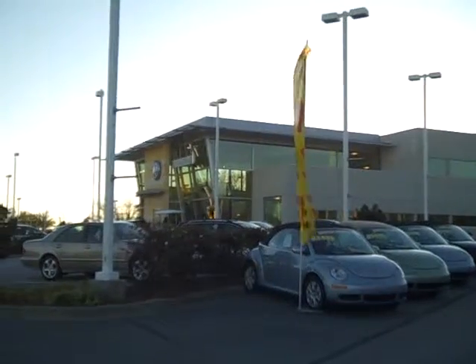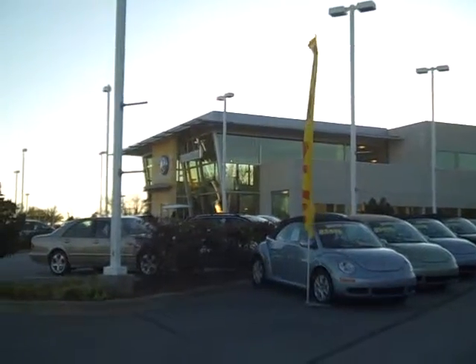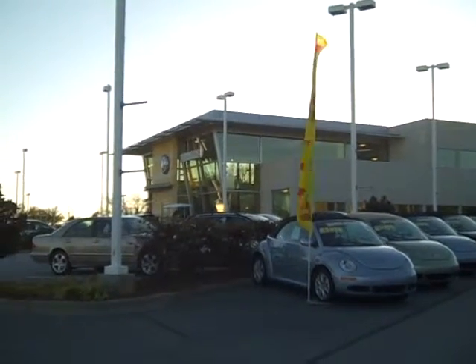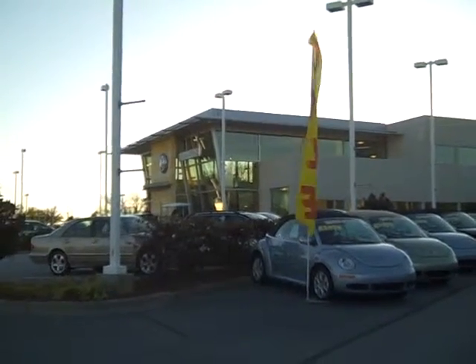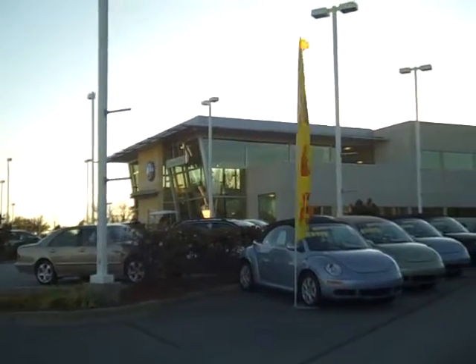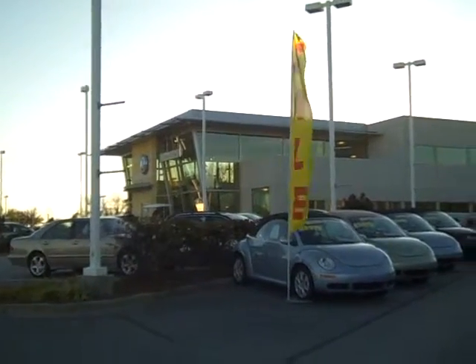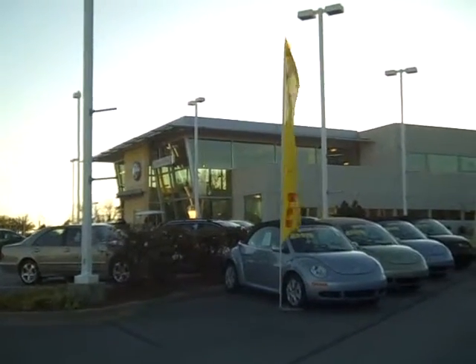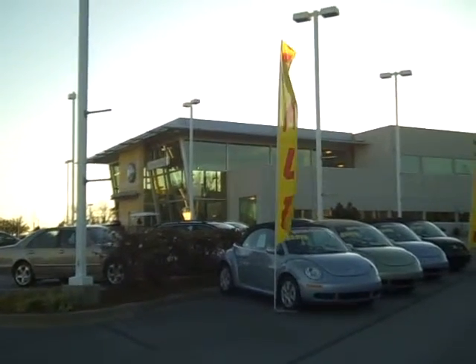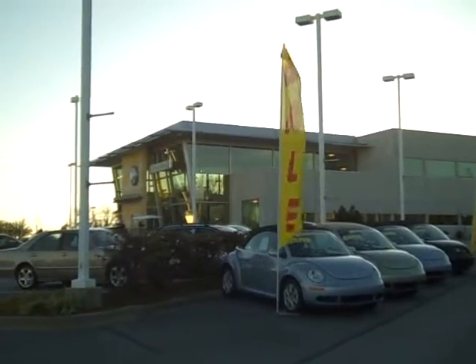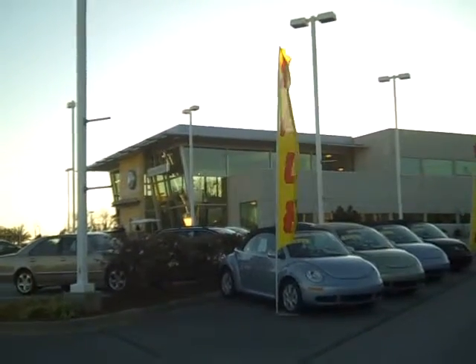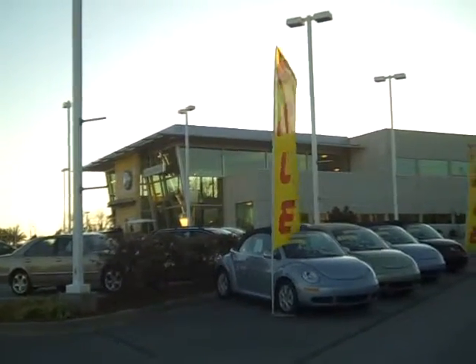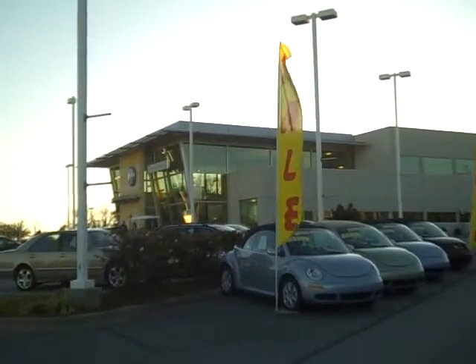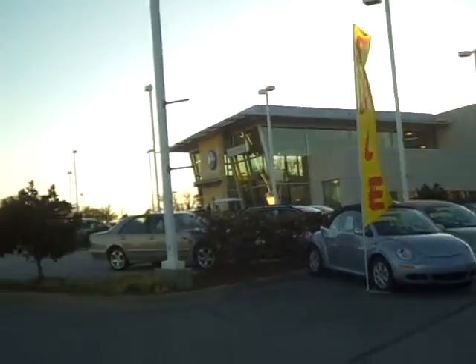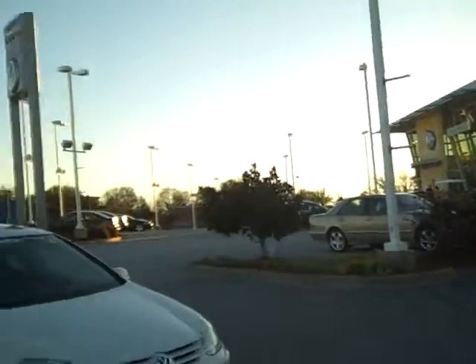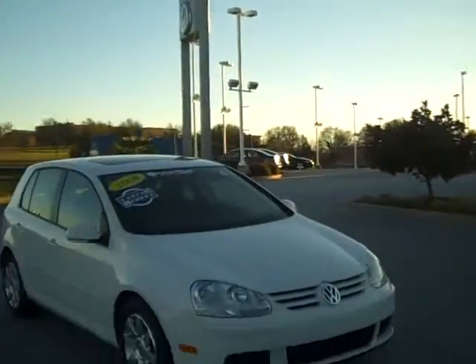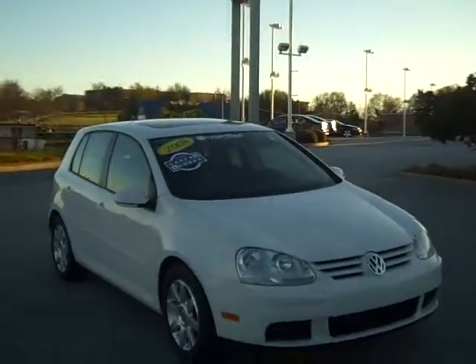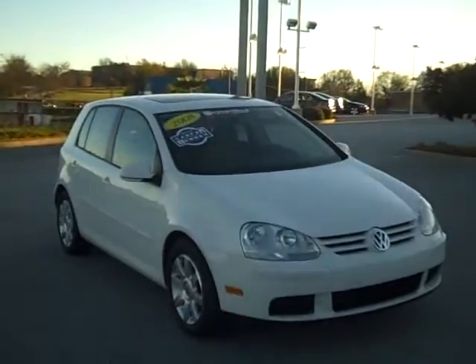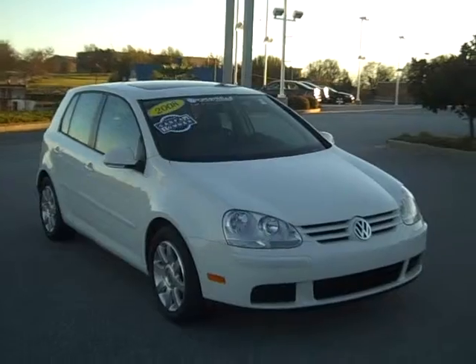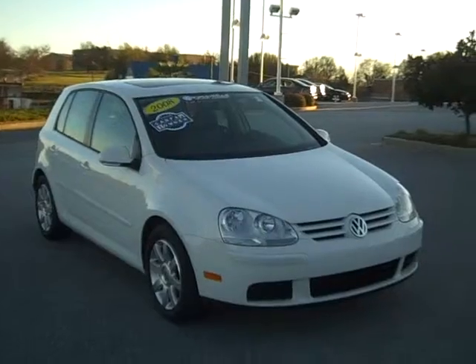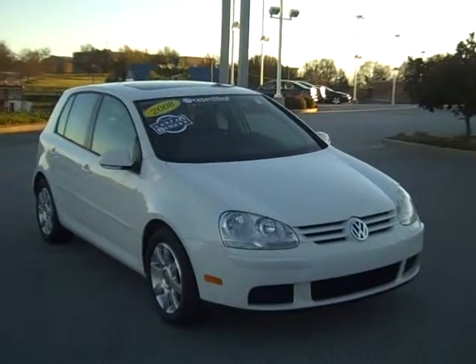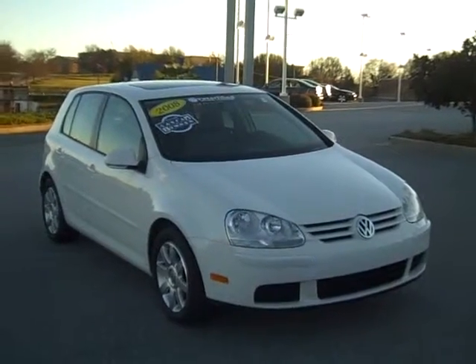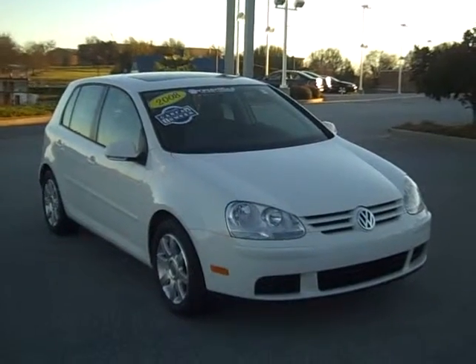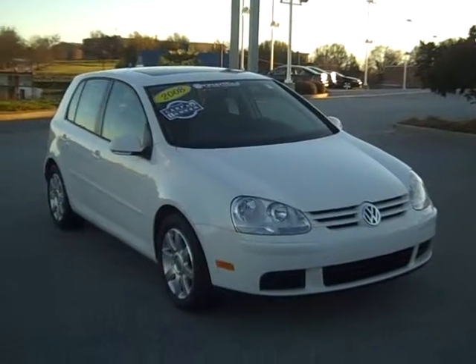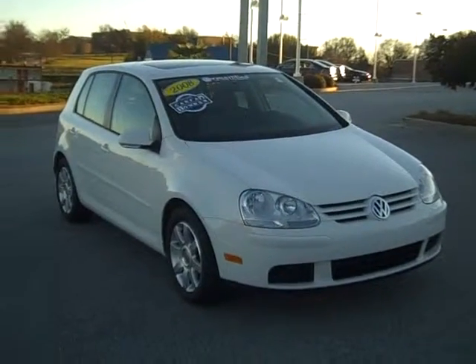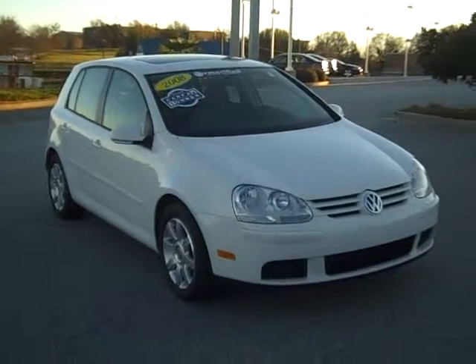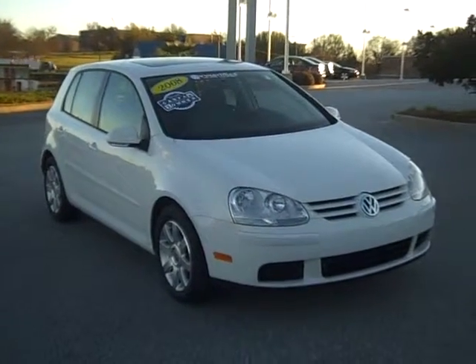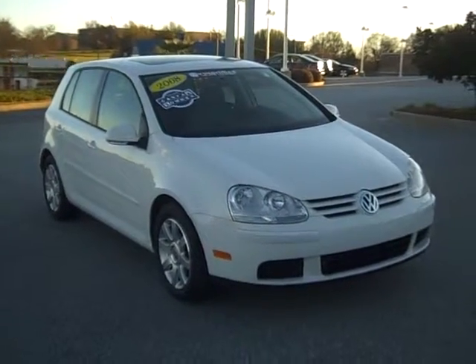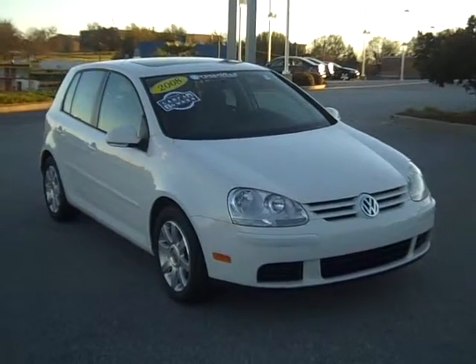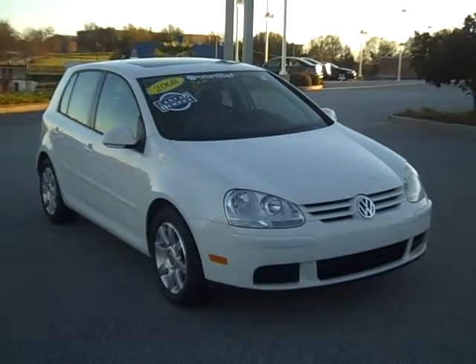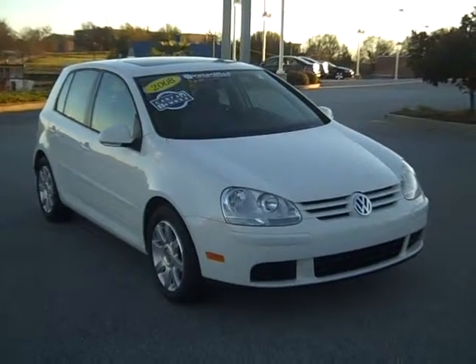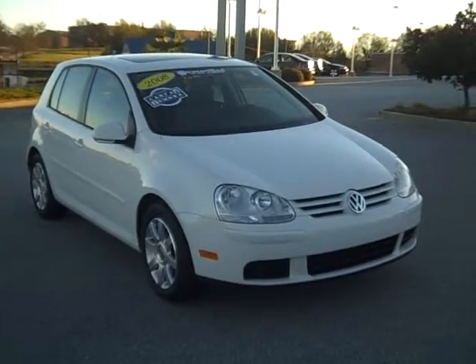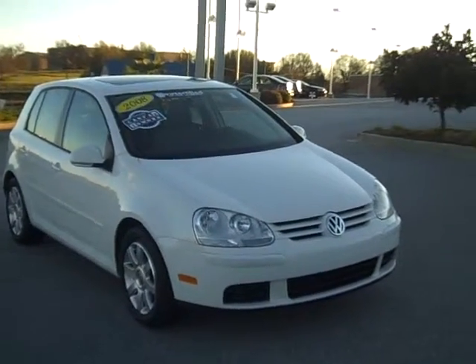Steve White Volkswagen, the Carolinas' number one Volkswagen dealer, presents this gorgeous 2008 model Volkswagen Rabbit. Let's take a look around.